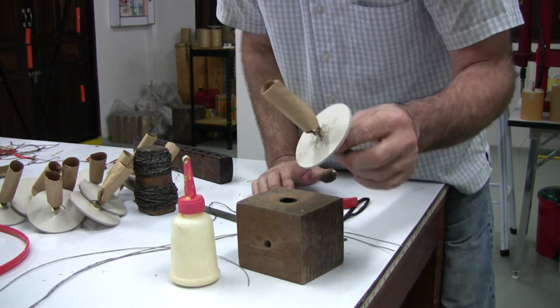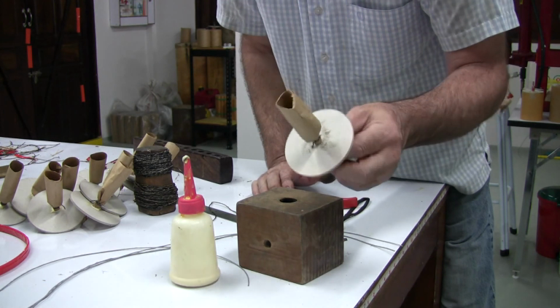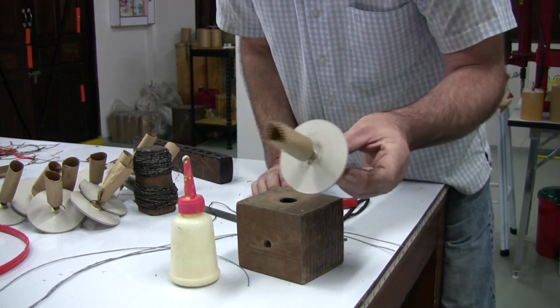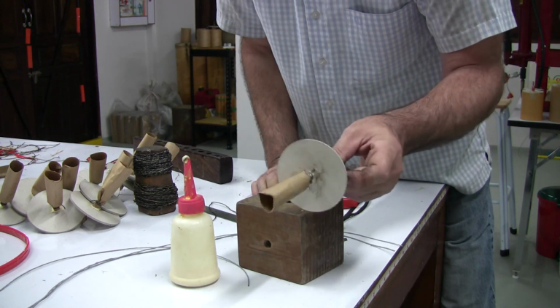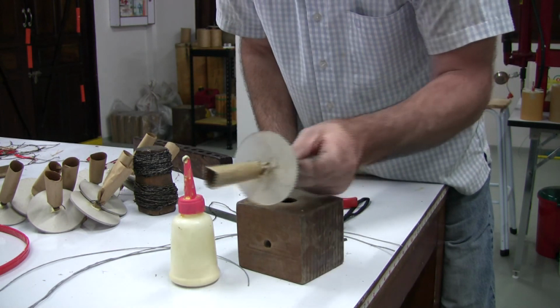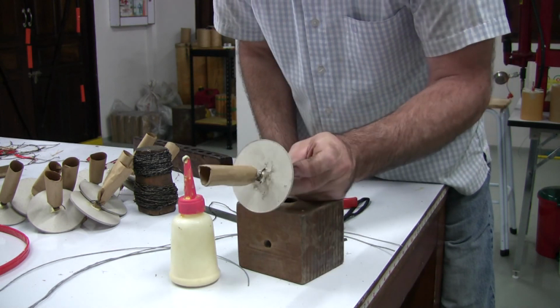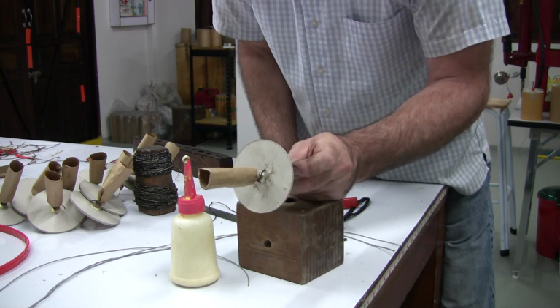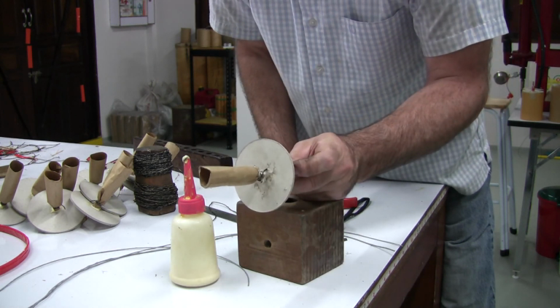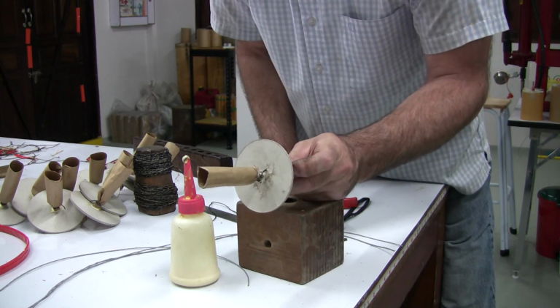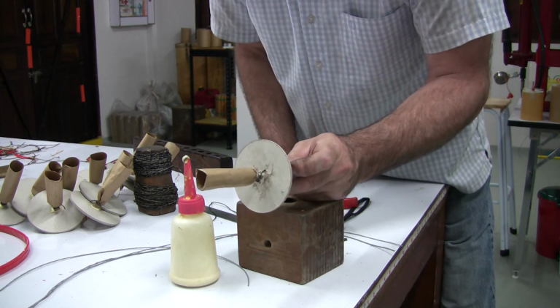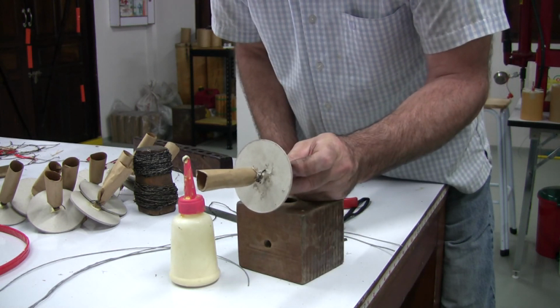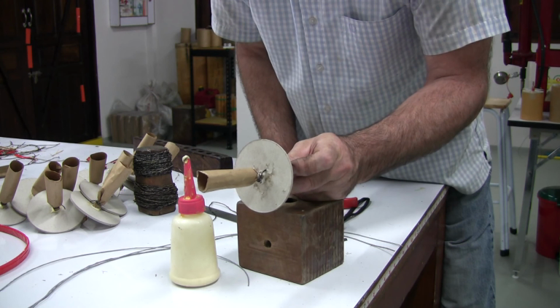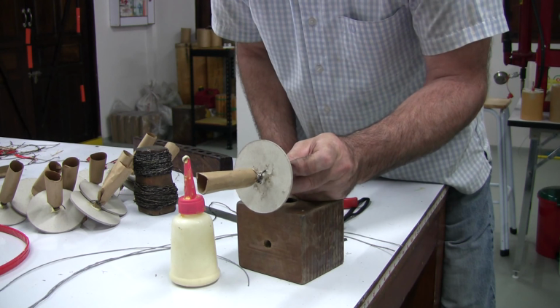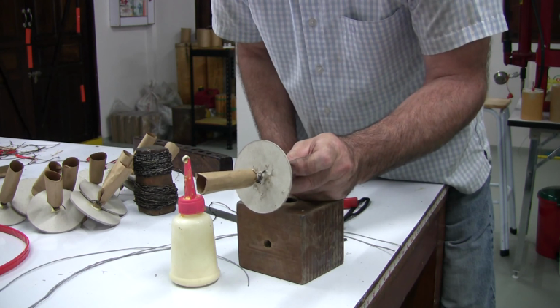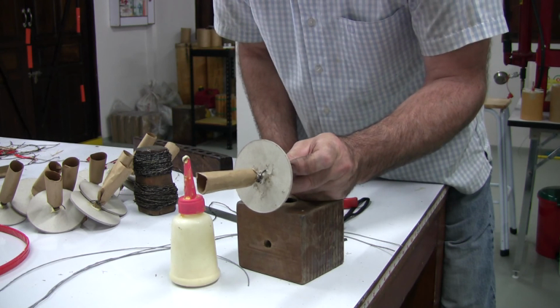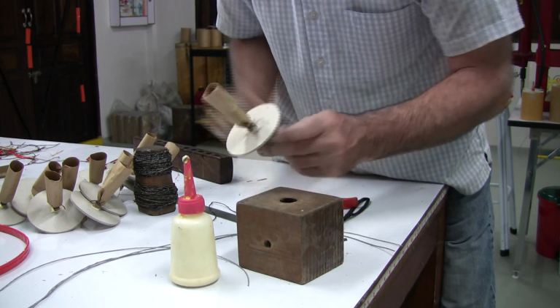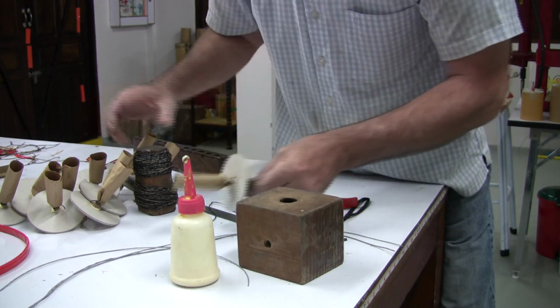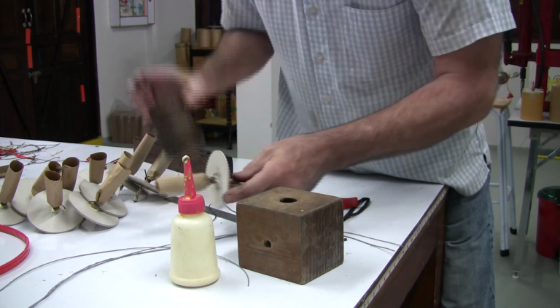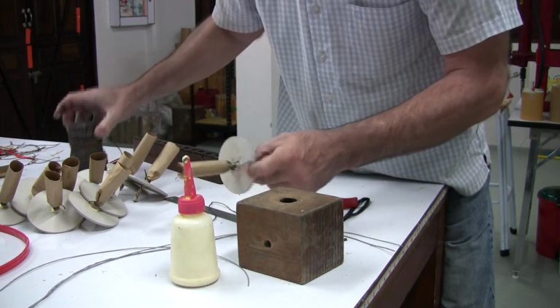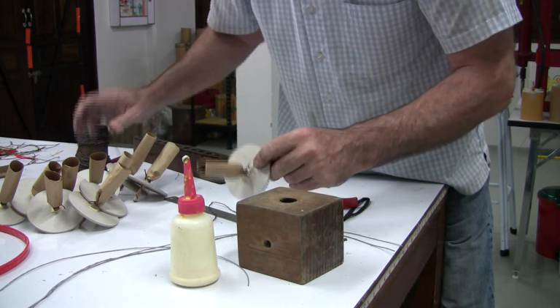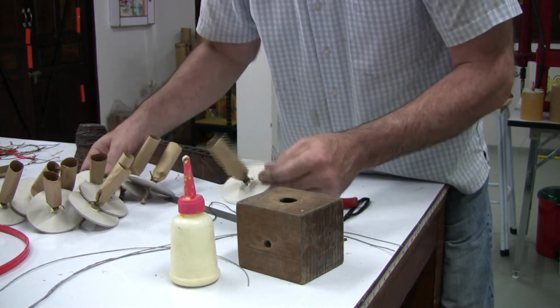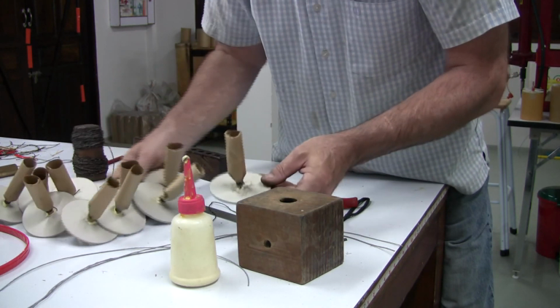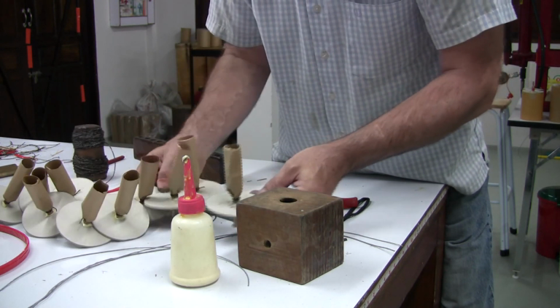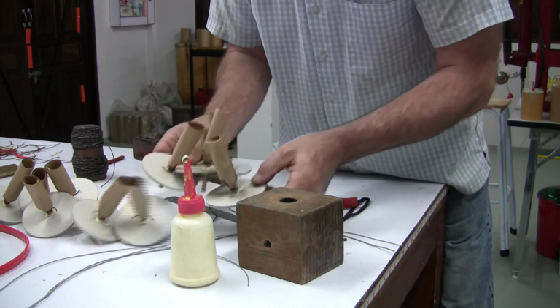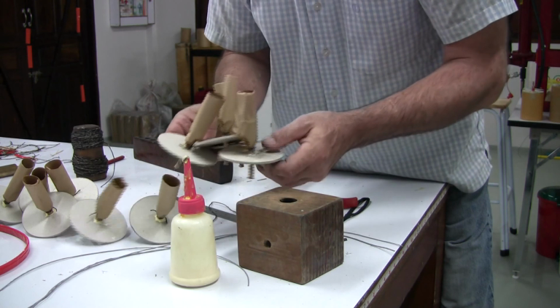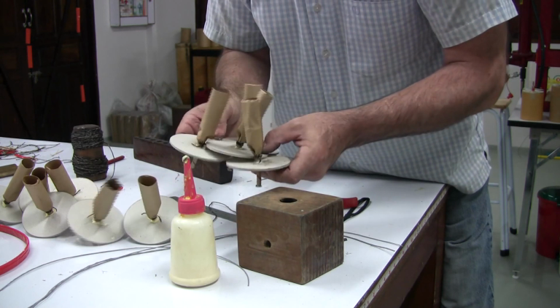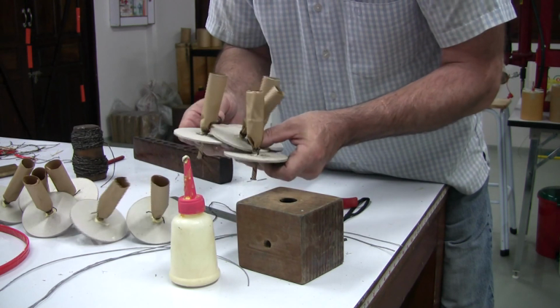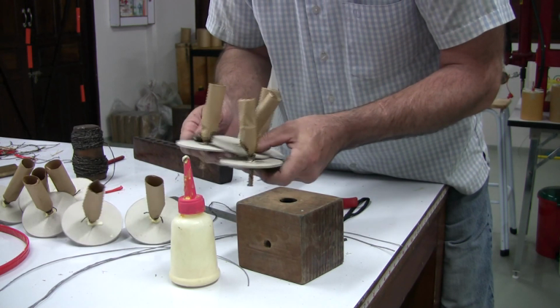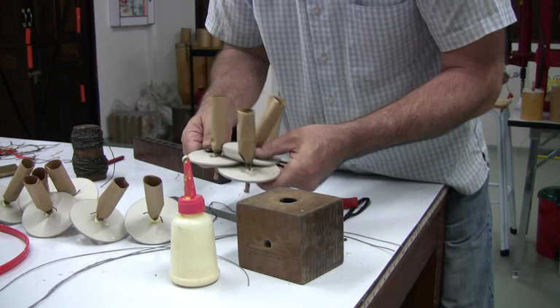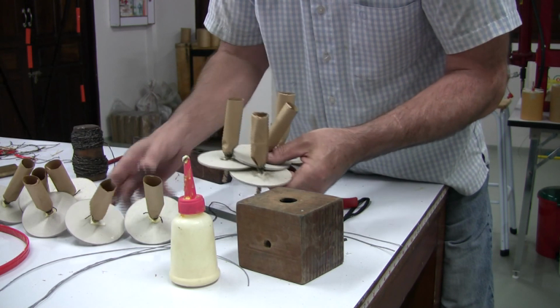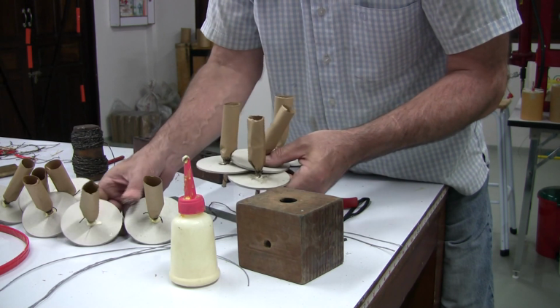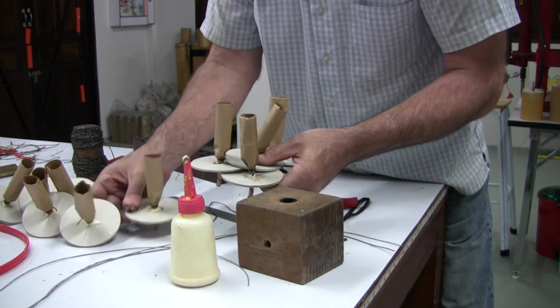It's dark outside now. Since I don't do any operations involving flash powder inside the workshop, in the morning I'll take all of these outside and we'll fill them up with flash powder and close the ends off.